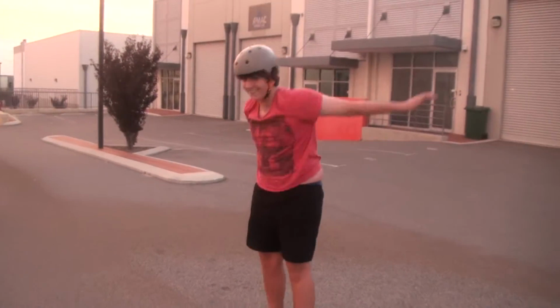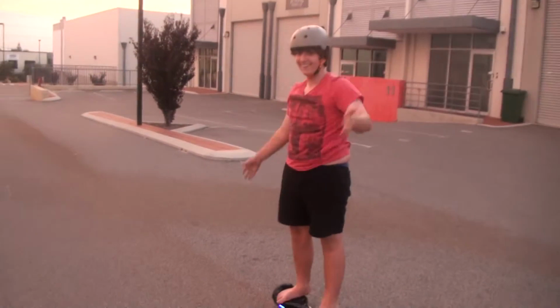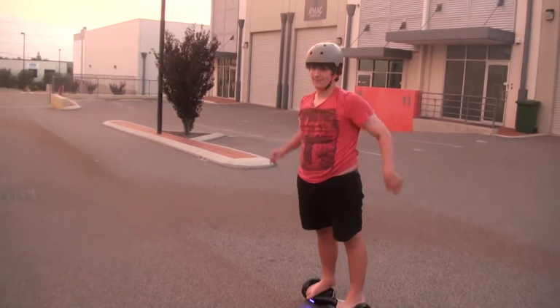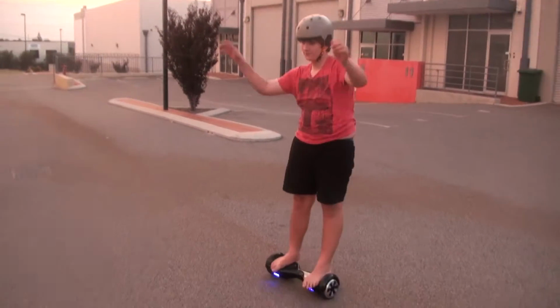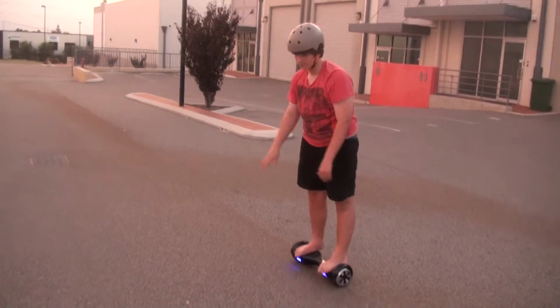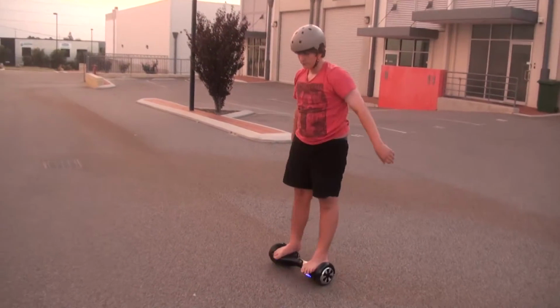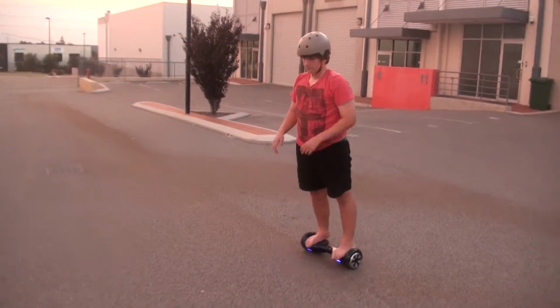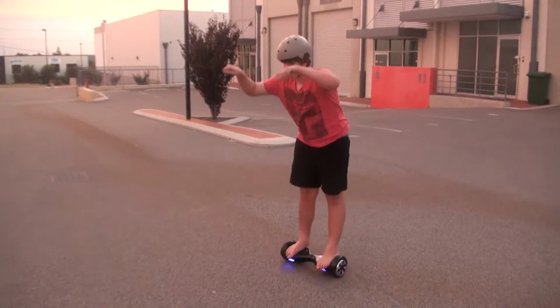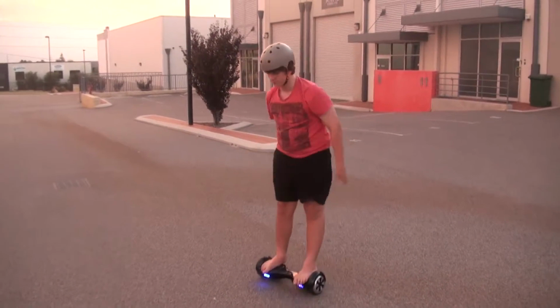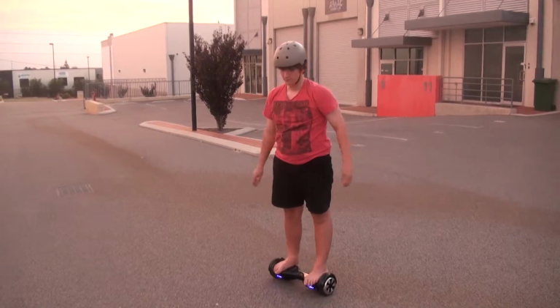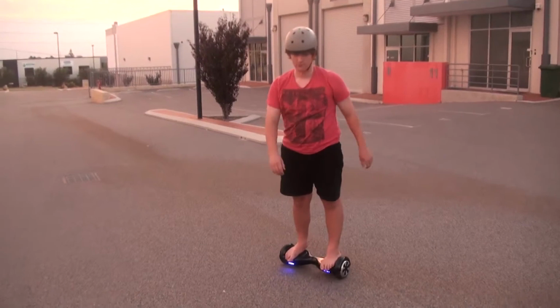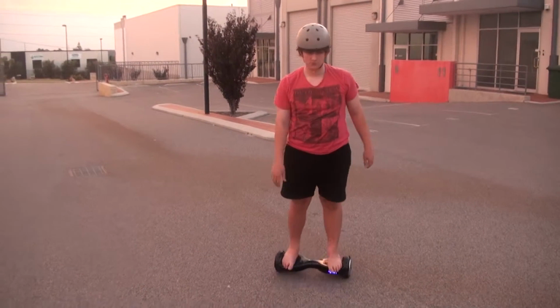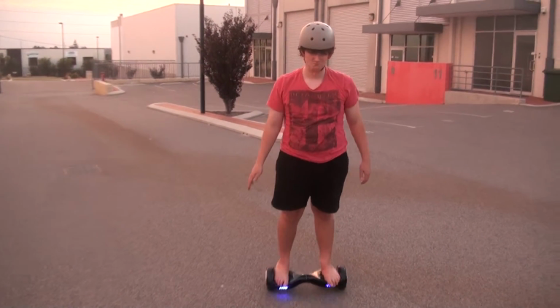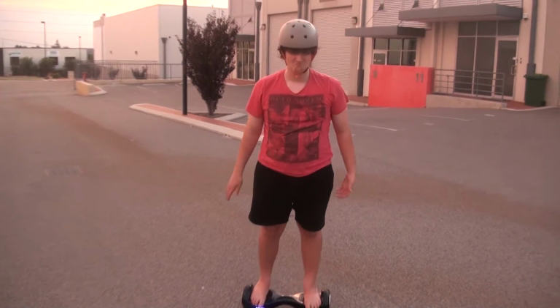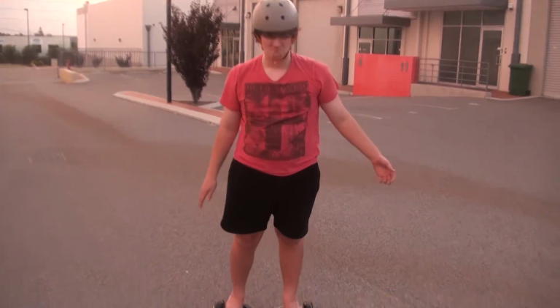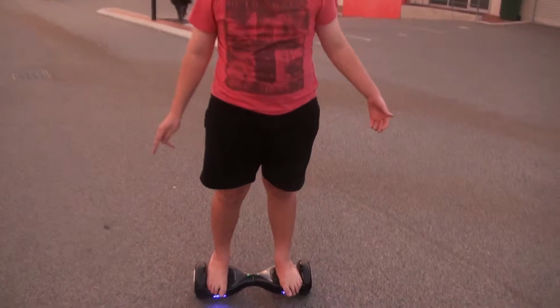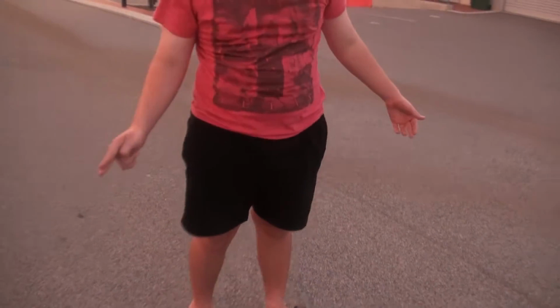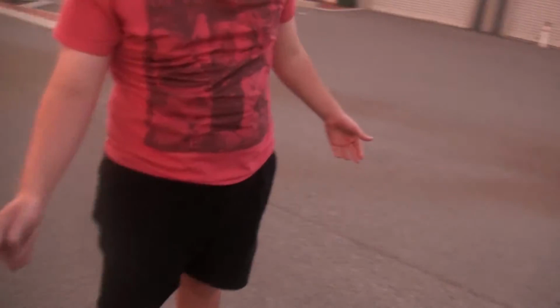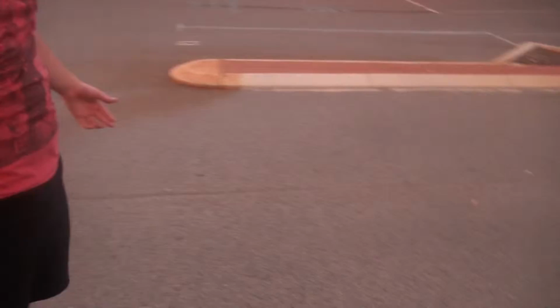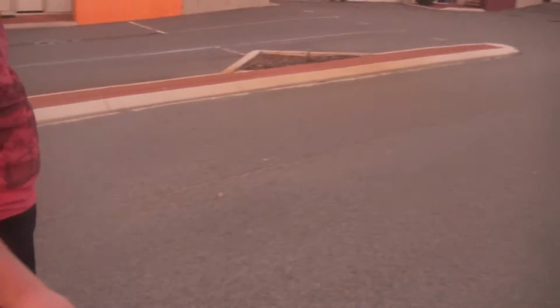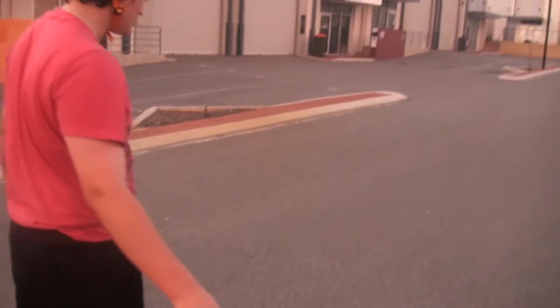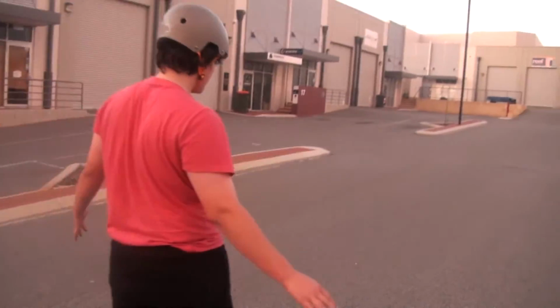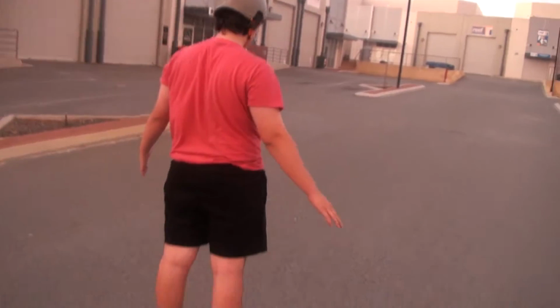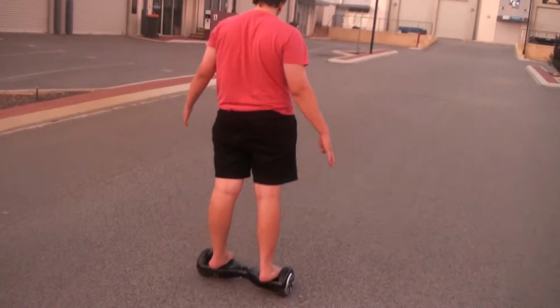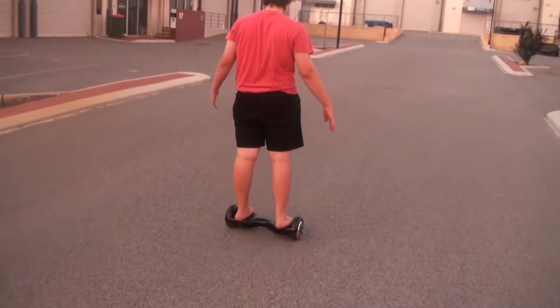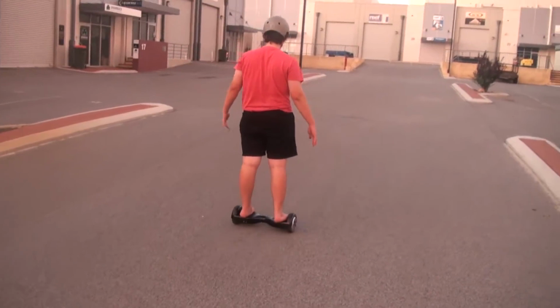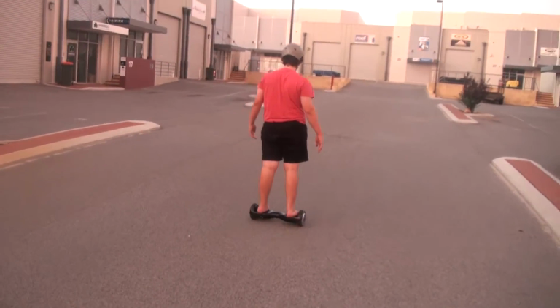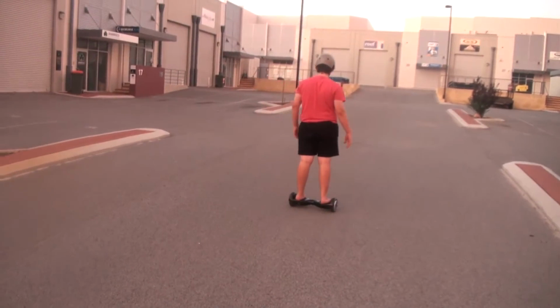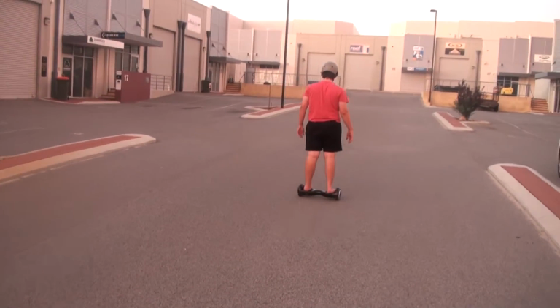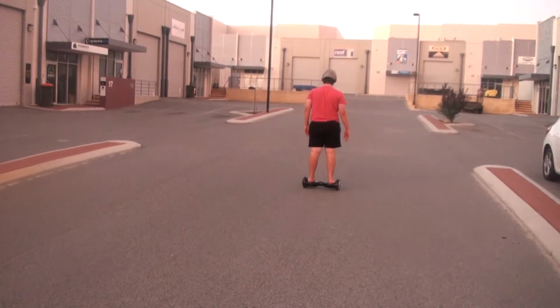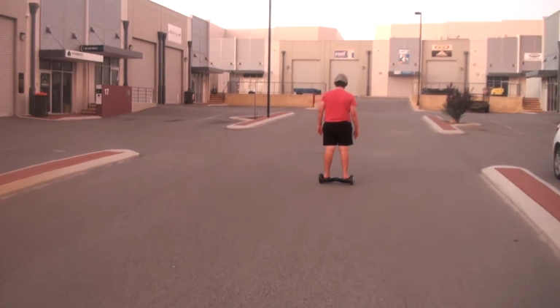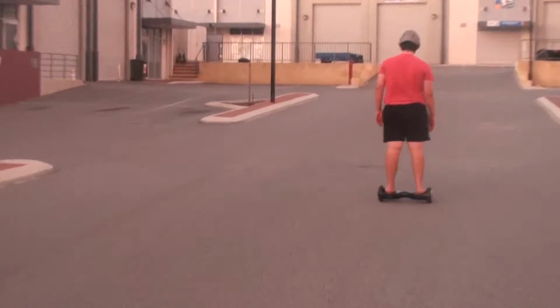It sort of brings... it's like a combination between the Back to the Future hoverboard, the skateboard, and maybe a unicycle all rolled into one.